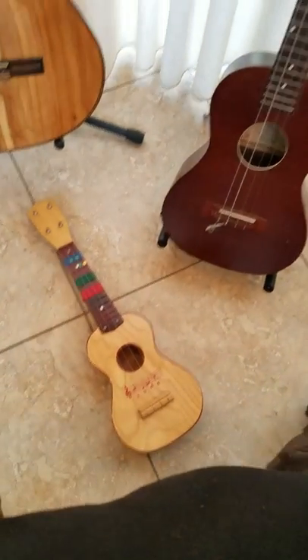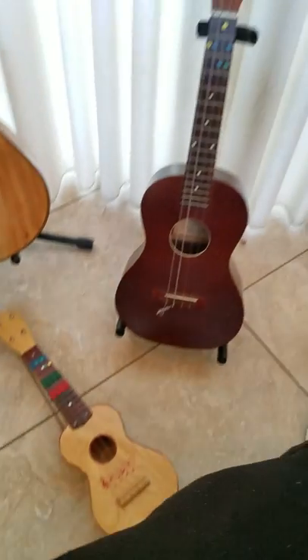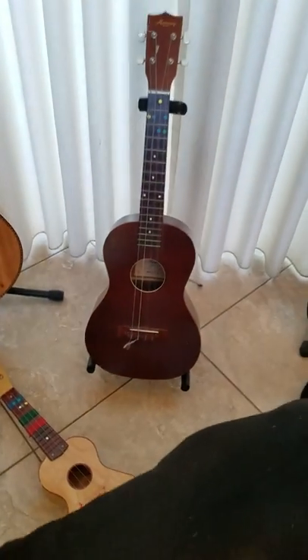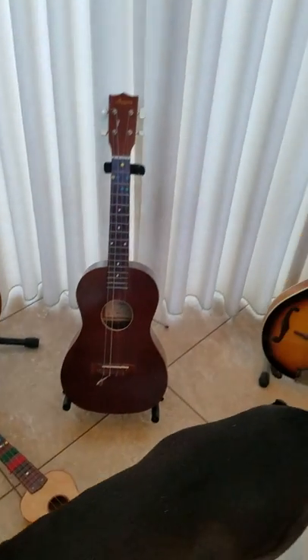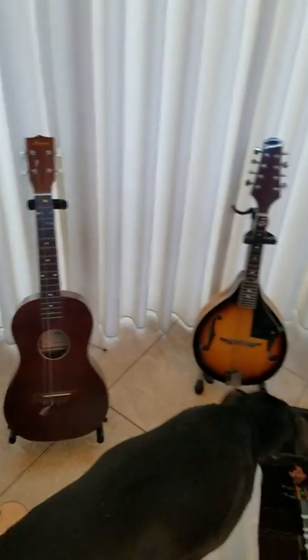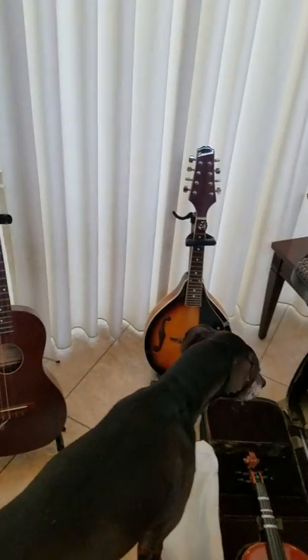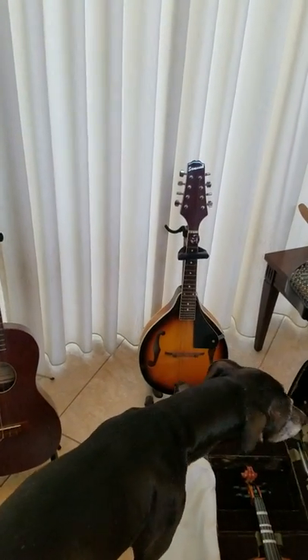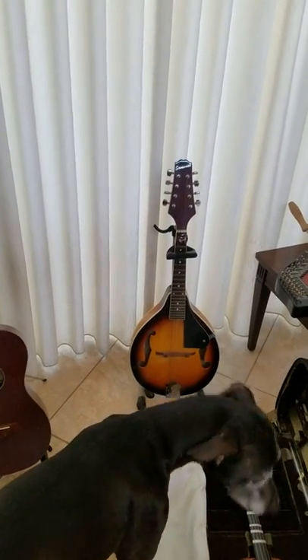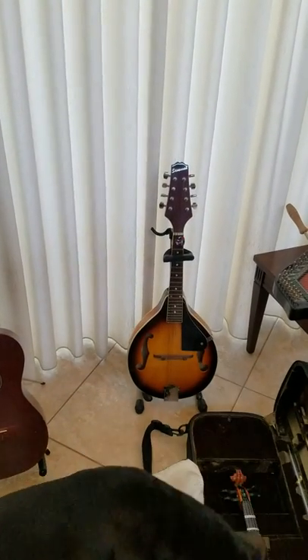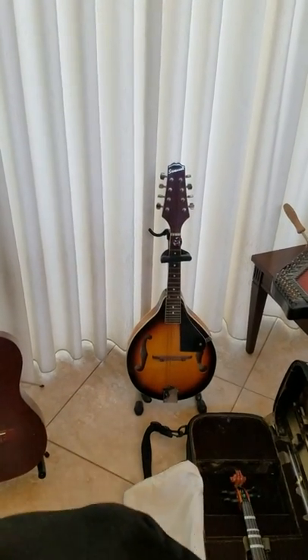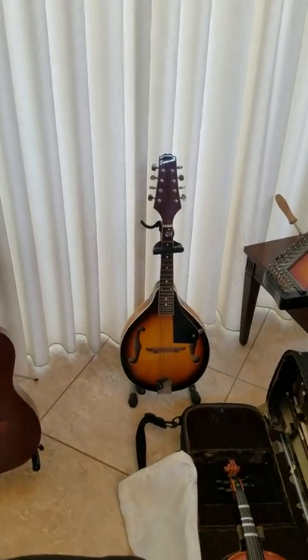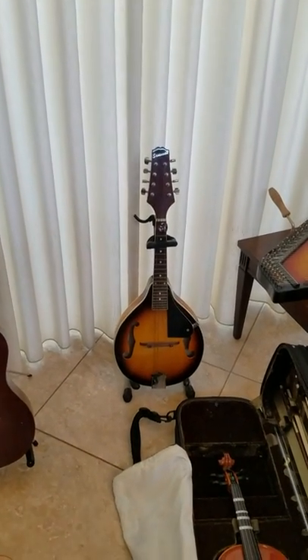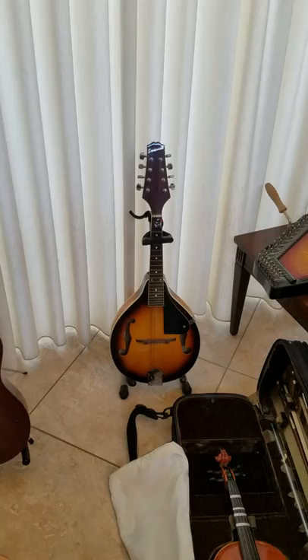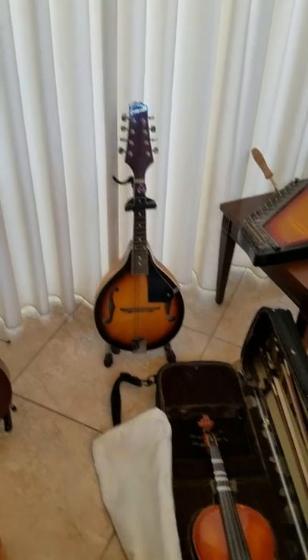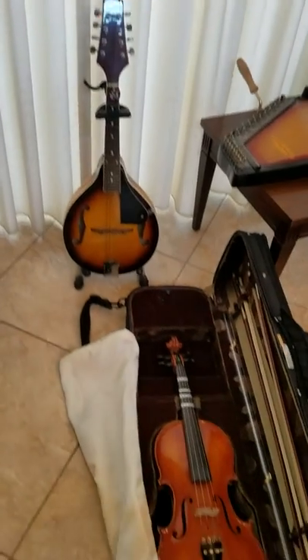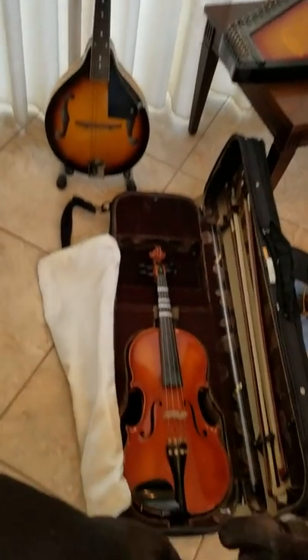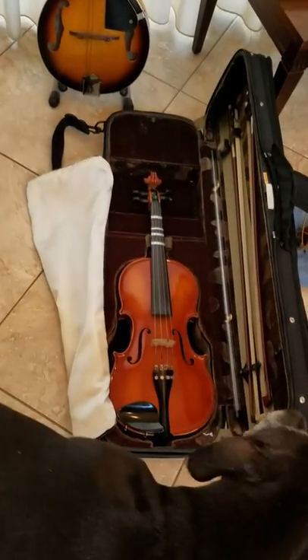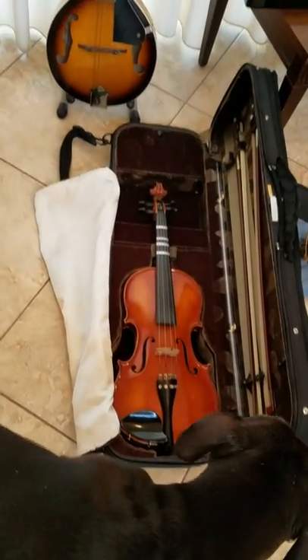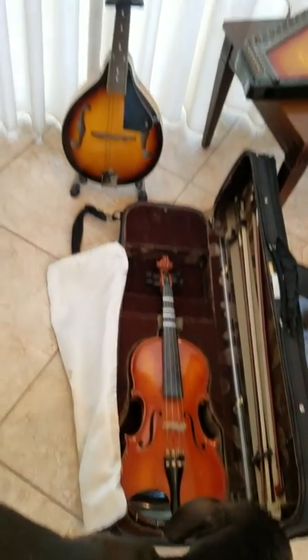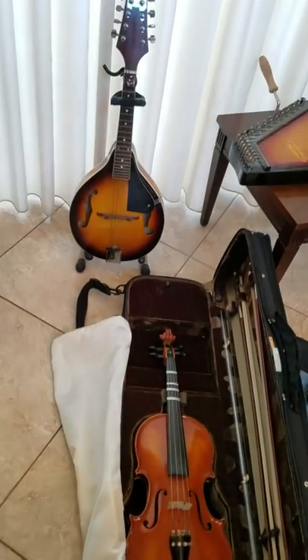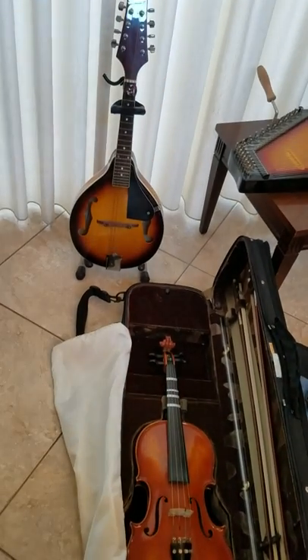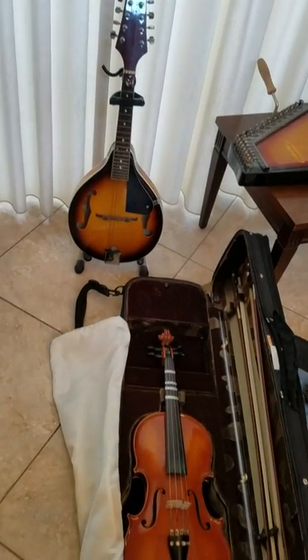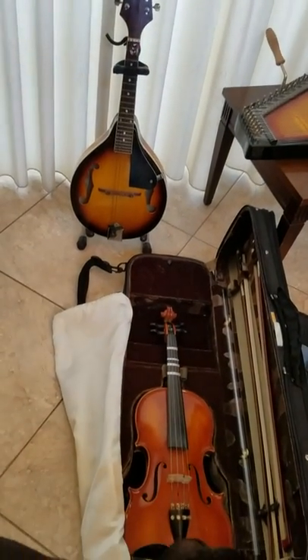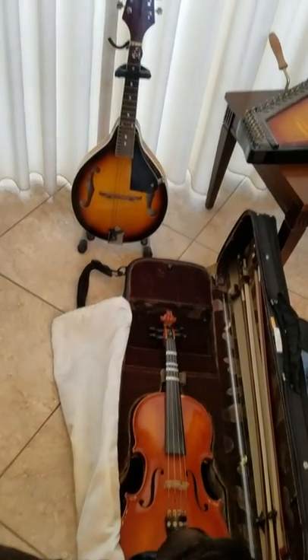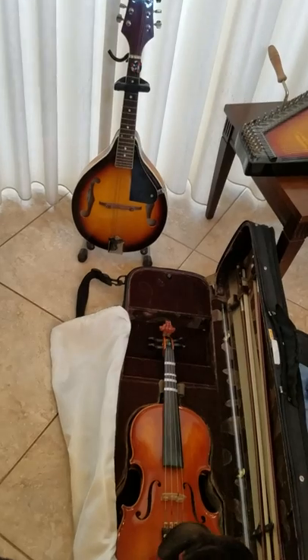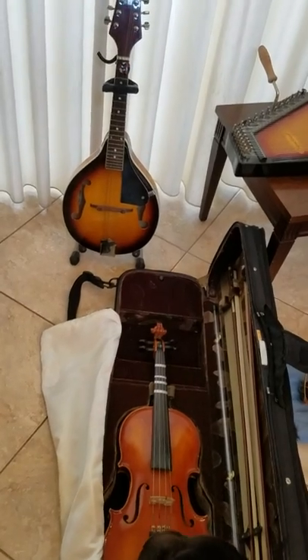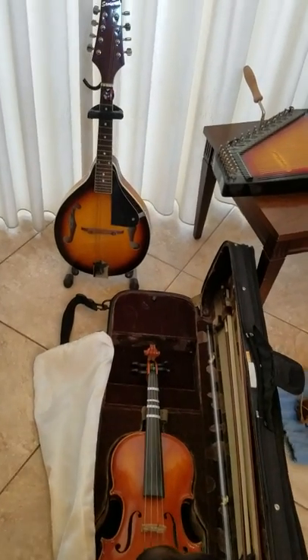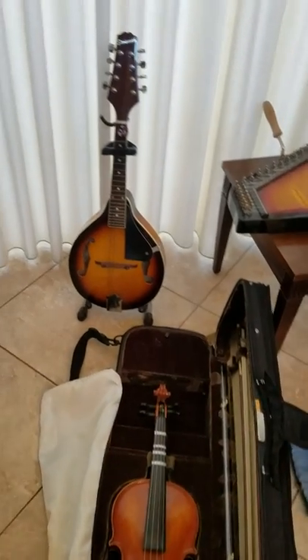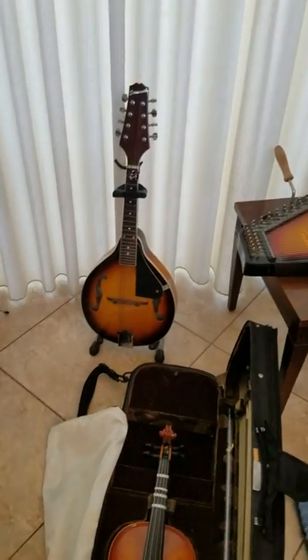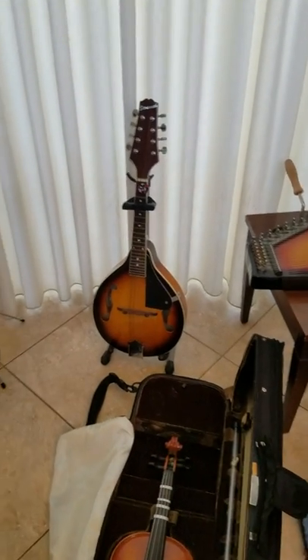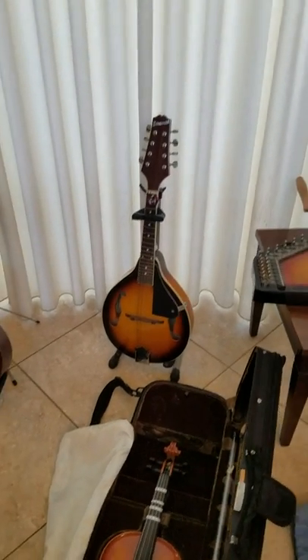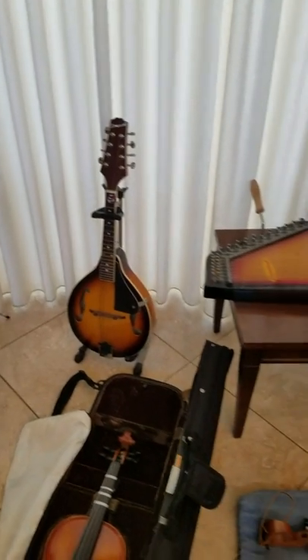Some of you guys have played them. I also have the mandolin that belongs to my son David, and the violin. So we're going to spend one lesson talking about them, comparing them, contrasting them, seeing how they're the same and how they're different.